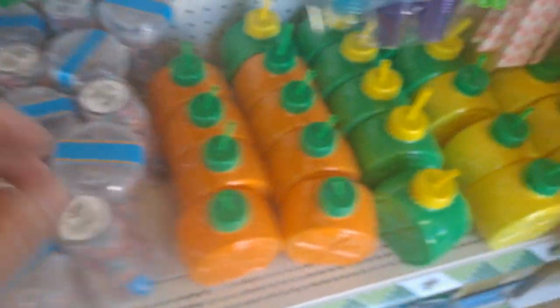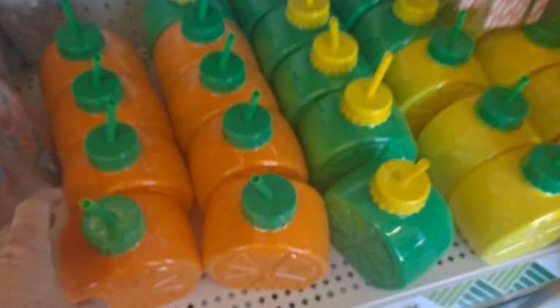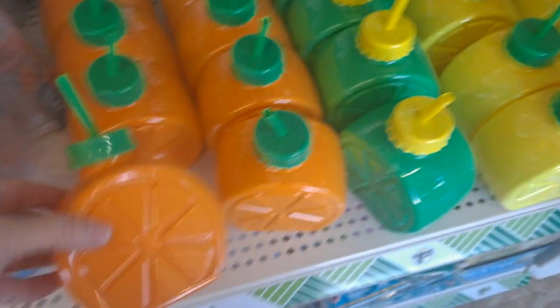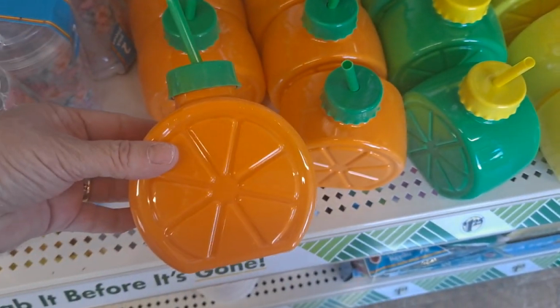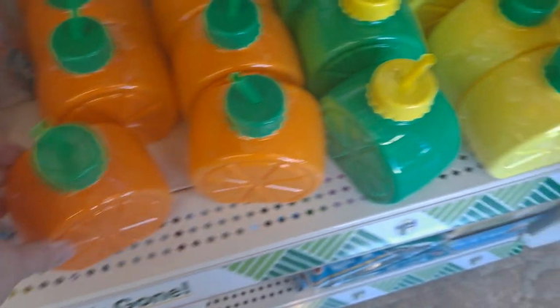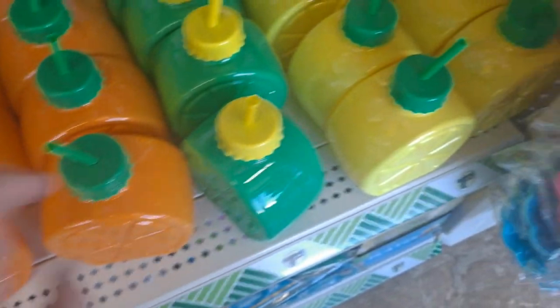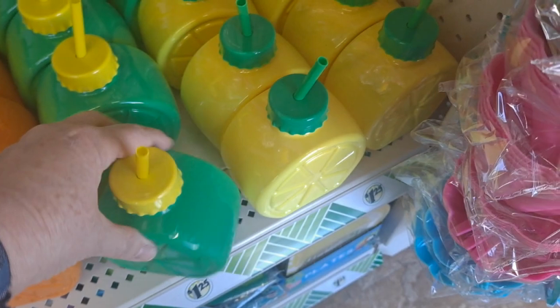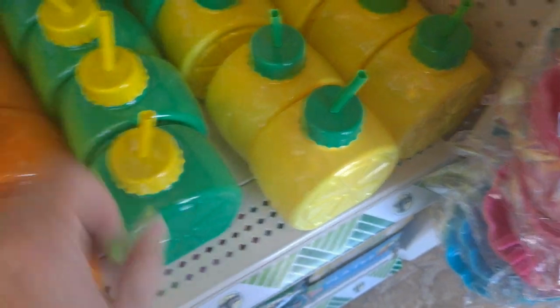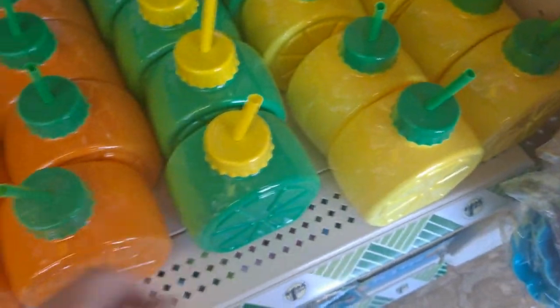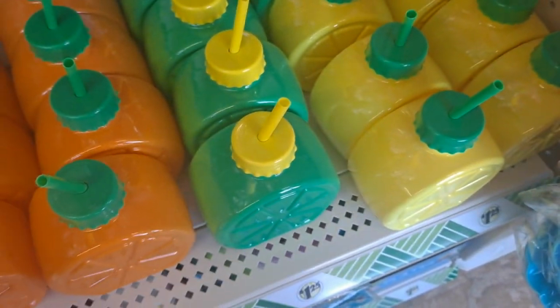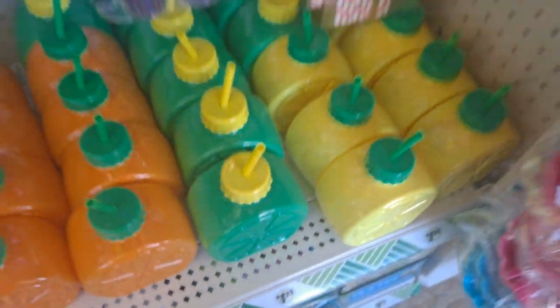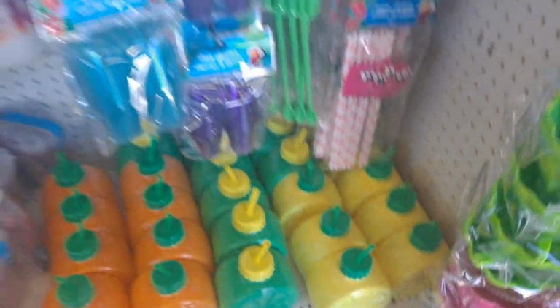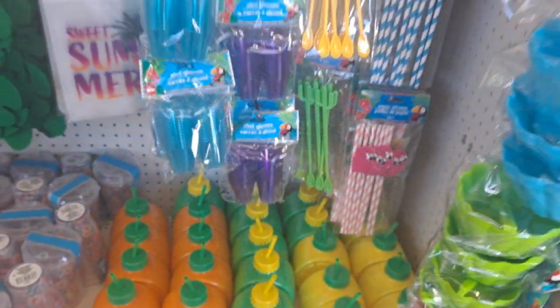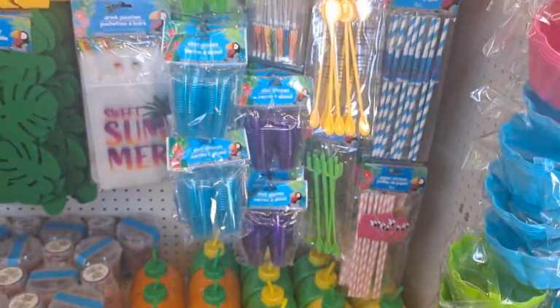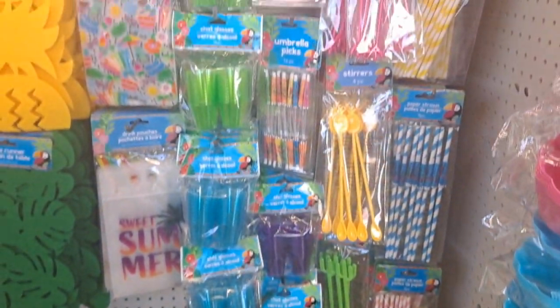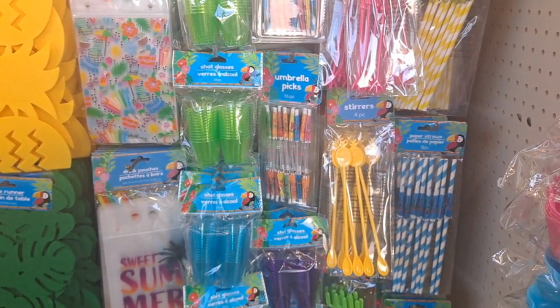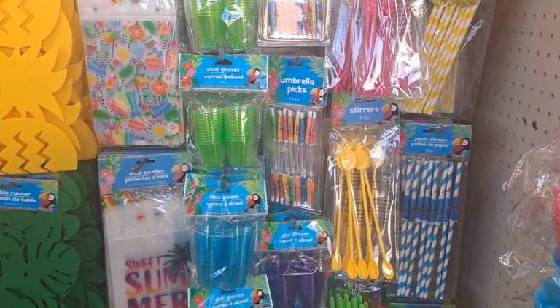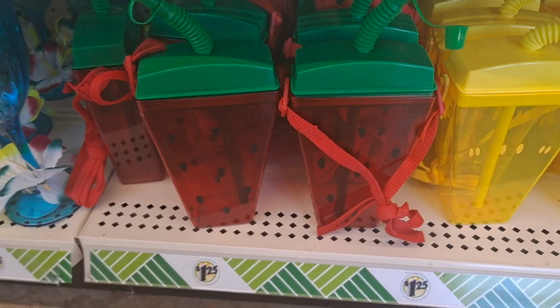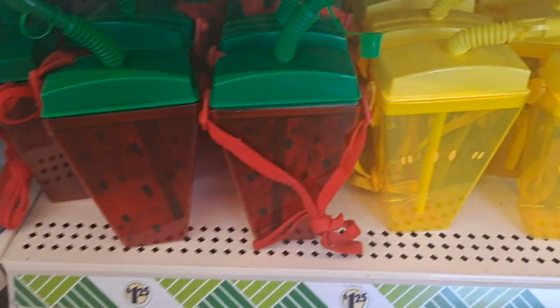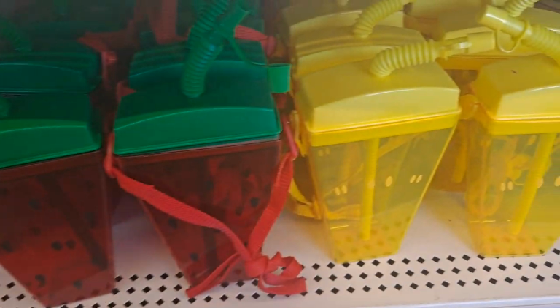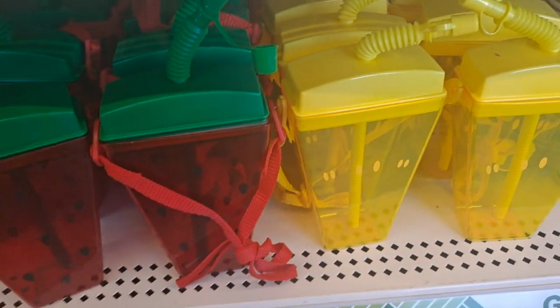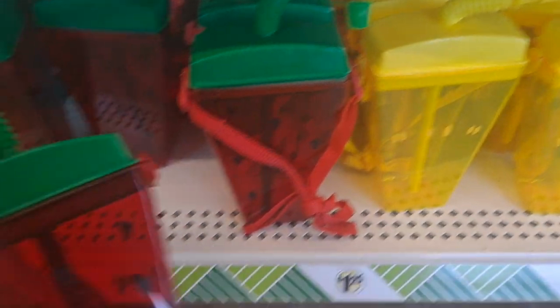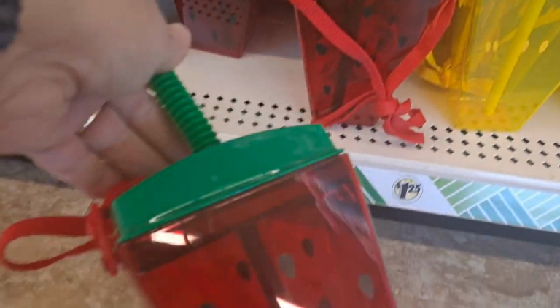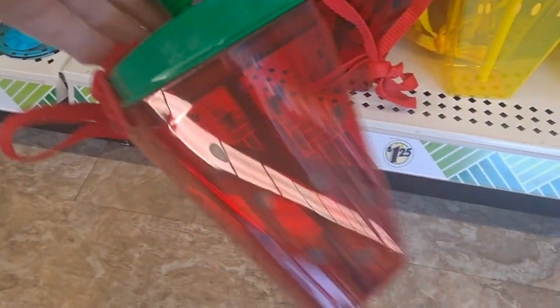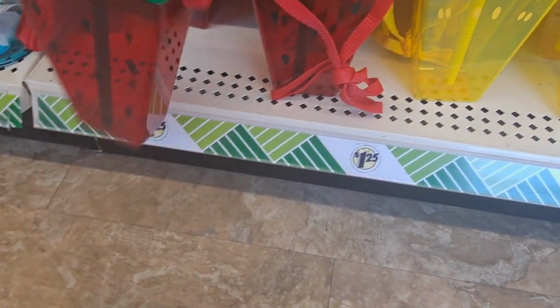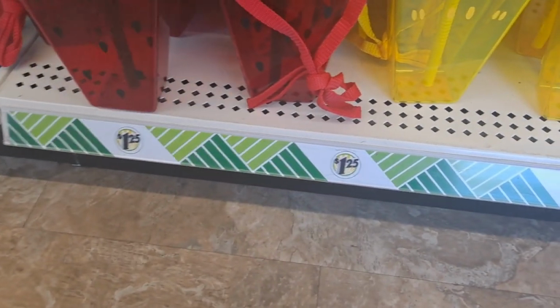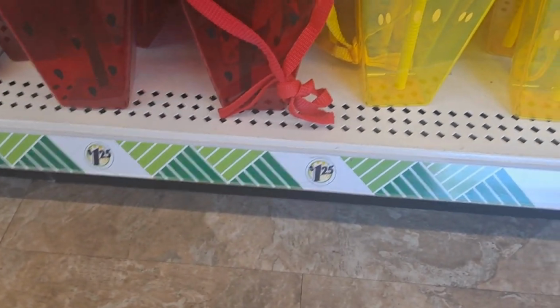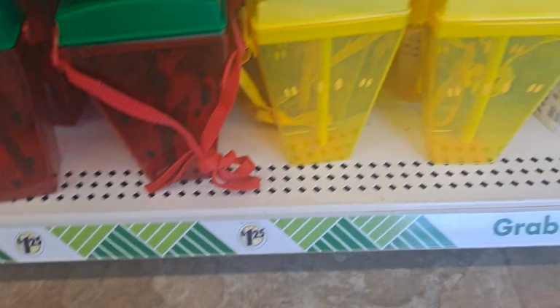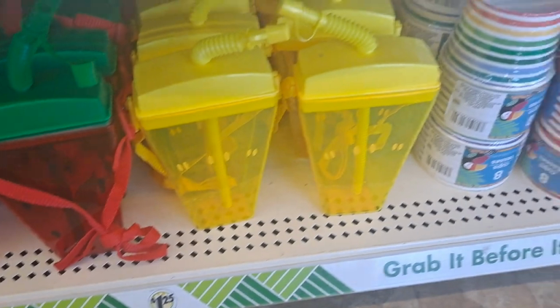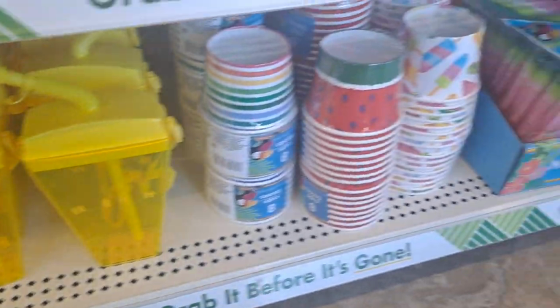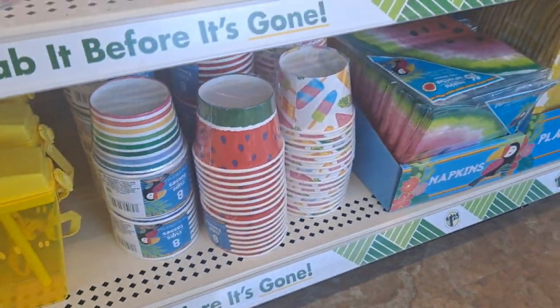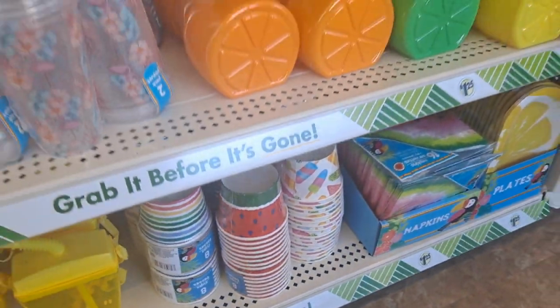Here are the citrus drinks in the citrus colors — so cute. And then you have the watermelon. These are adorable with the strap, really great. And the paper things — I'll go through a lot of those in future videos.